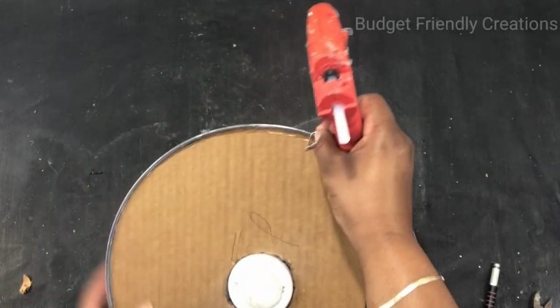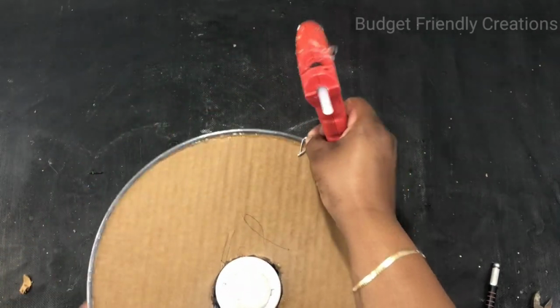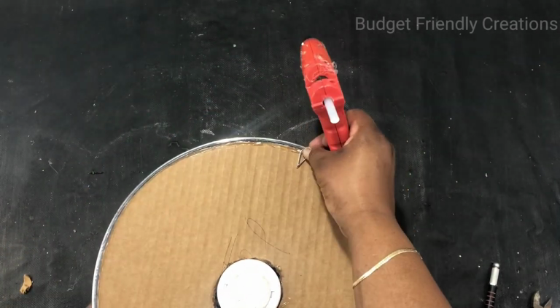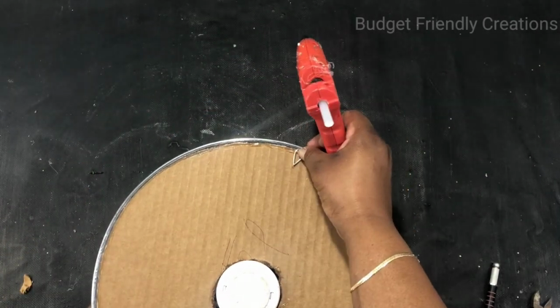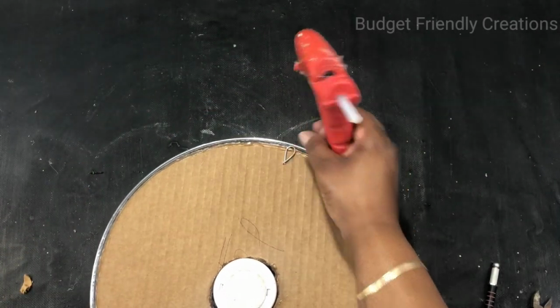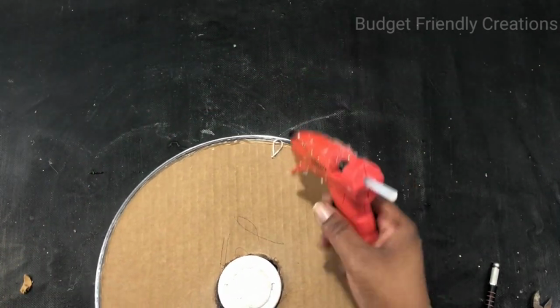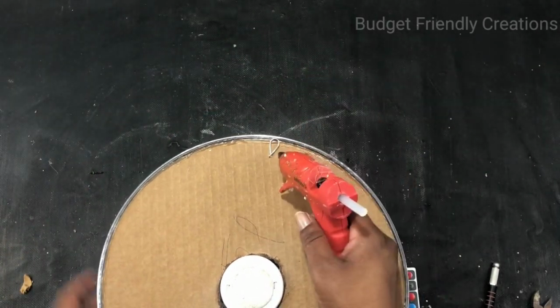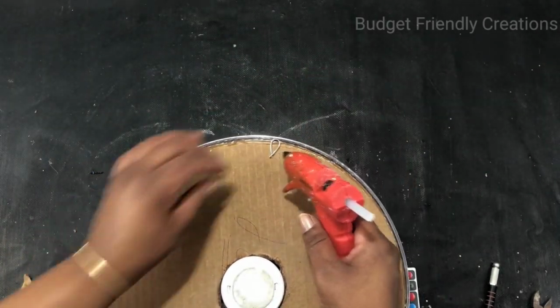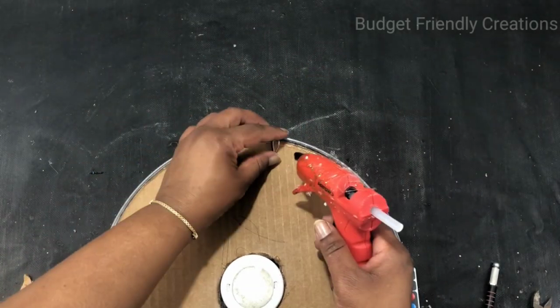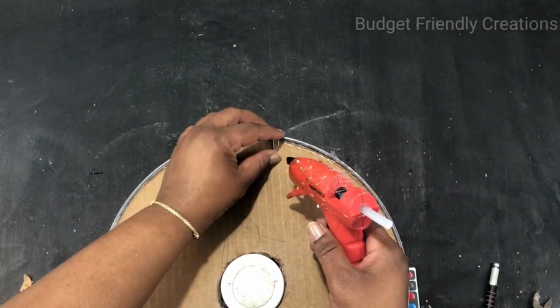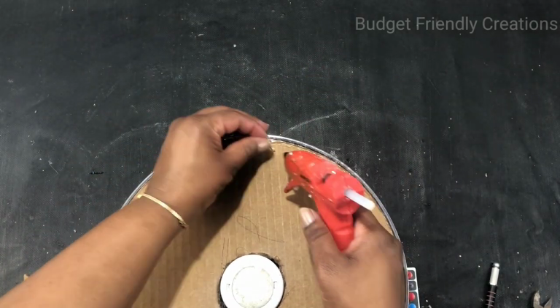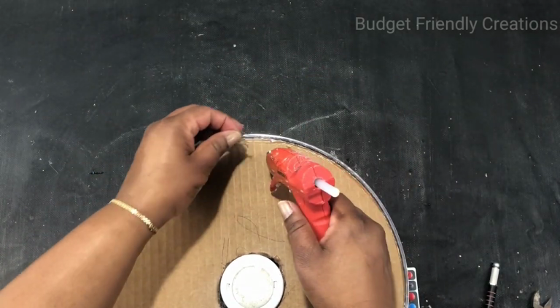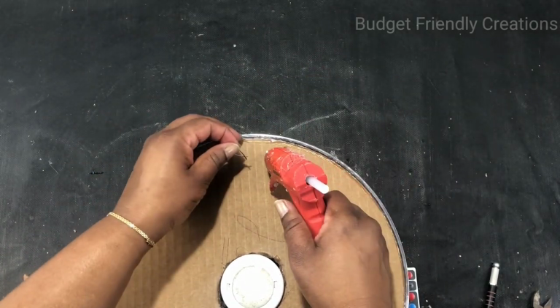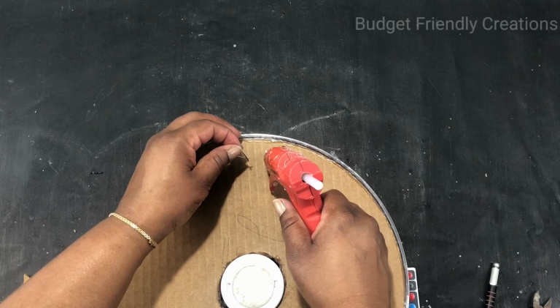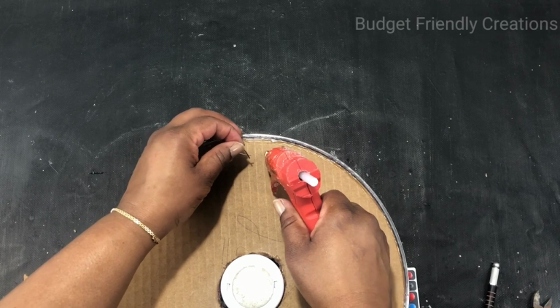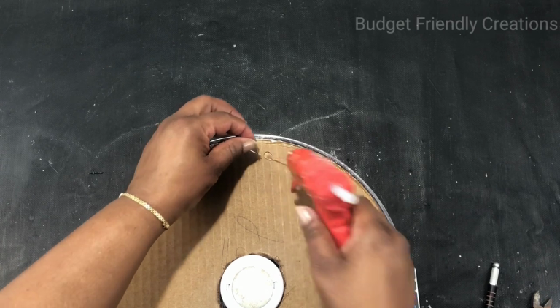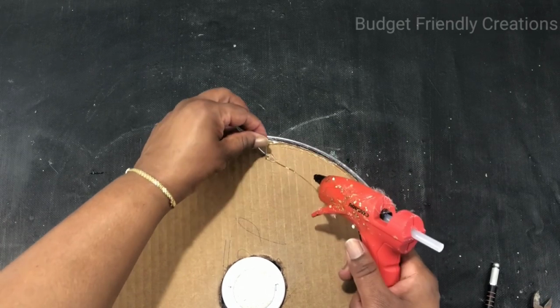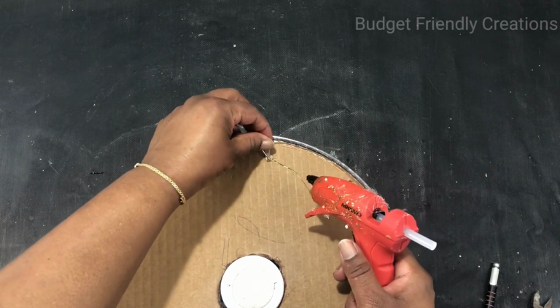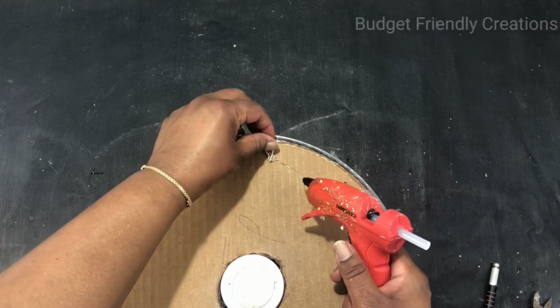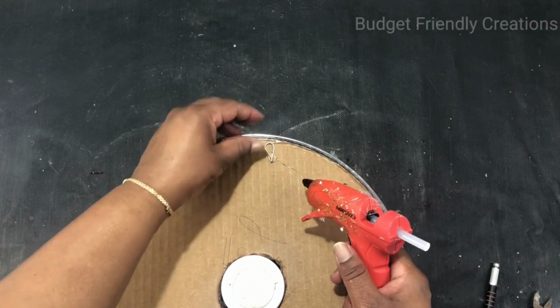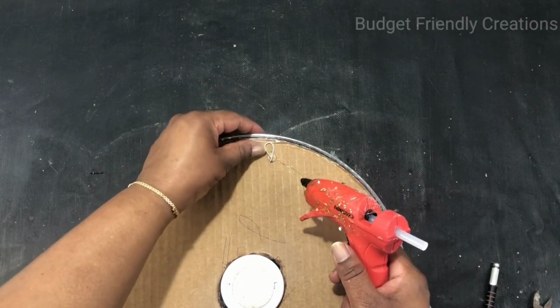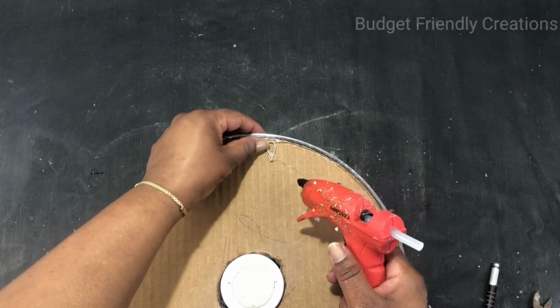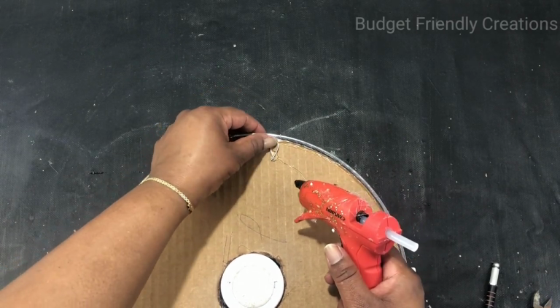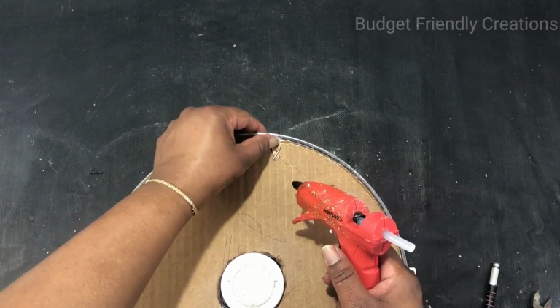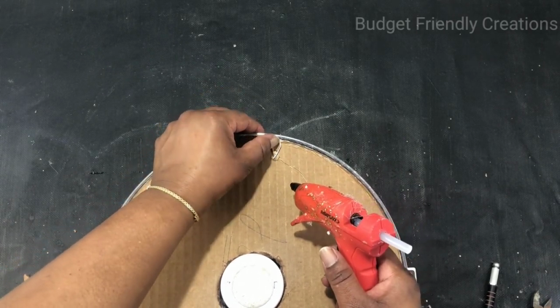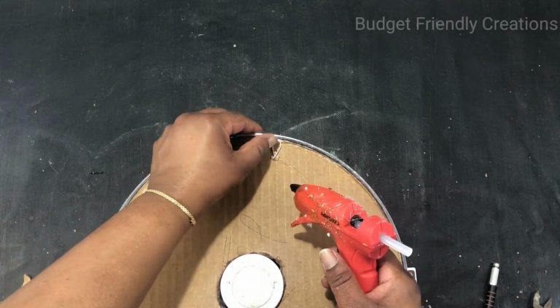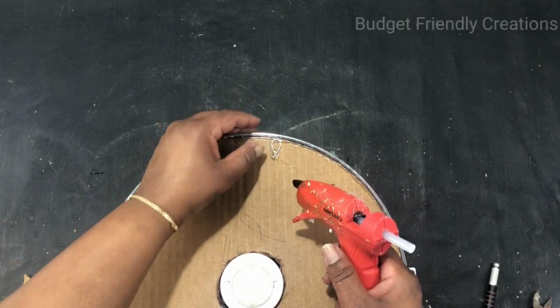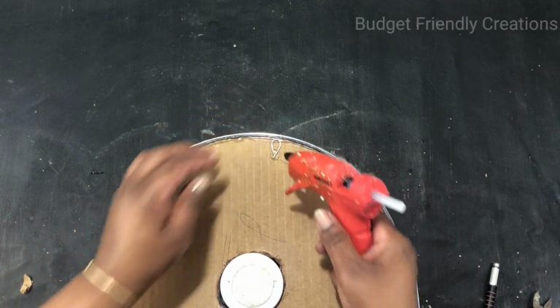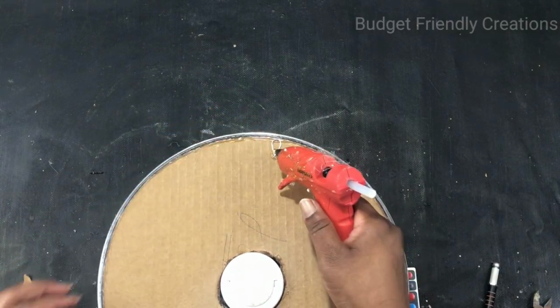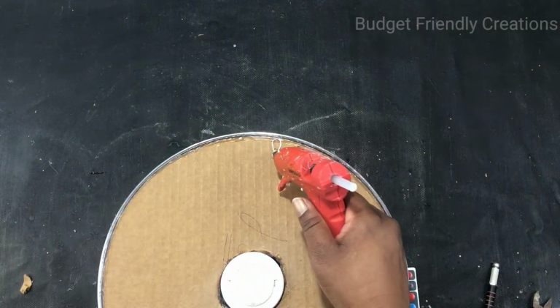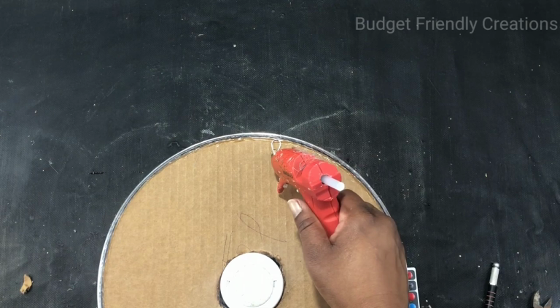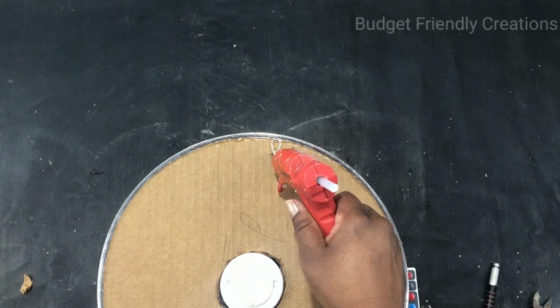Just use a thumbtack to hang it on the wall and that's it, guys — that is it! You could make two of them, put one on either side of your bed and it would look beautiful.